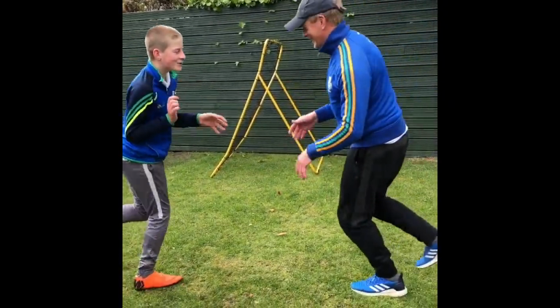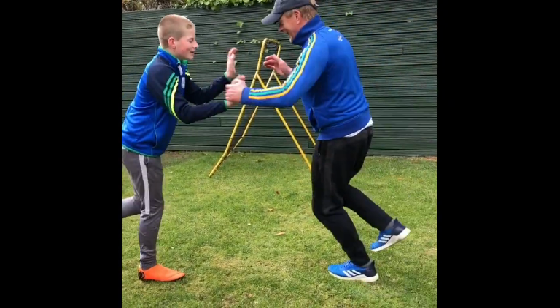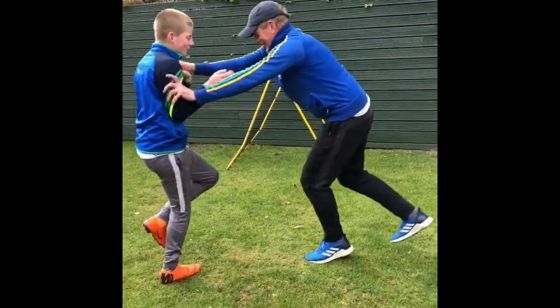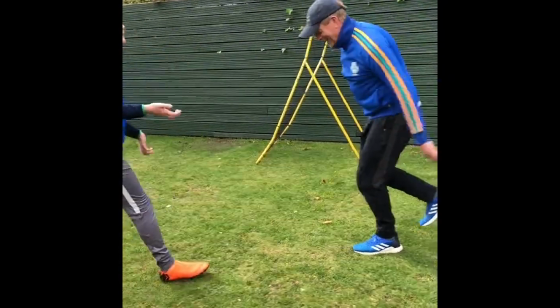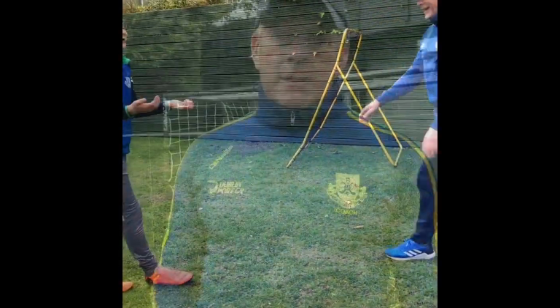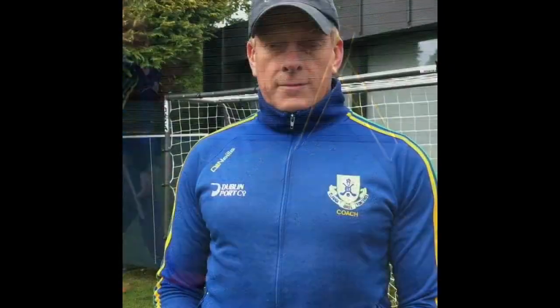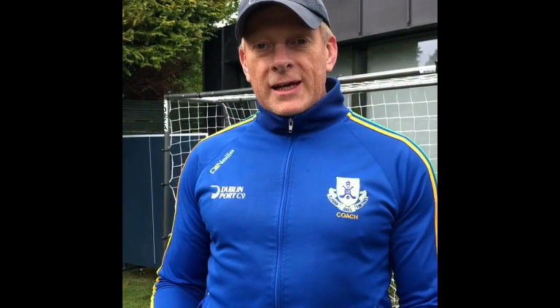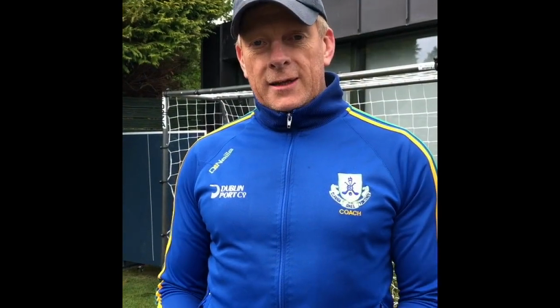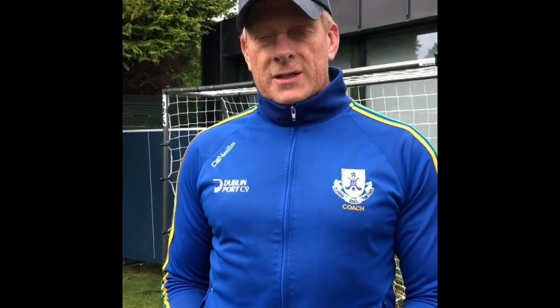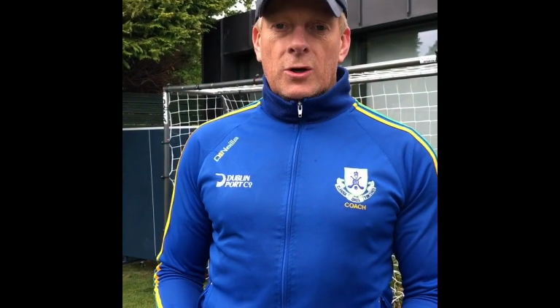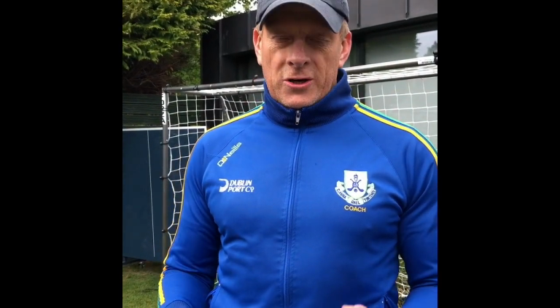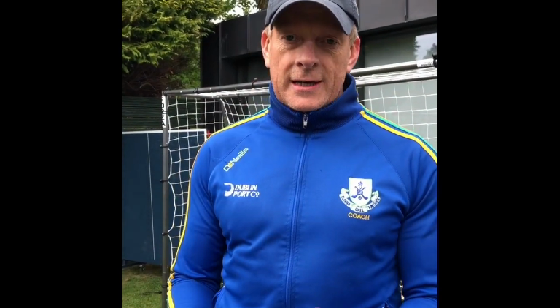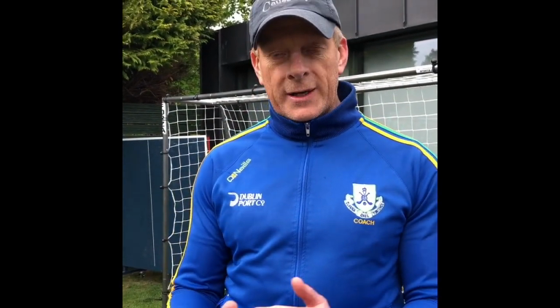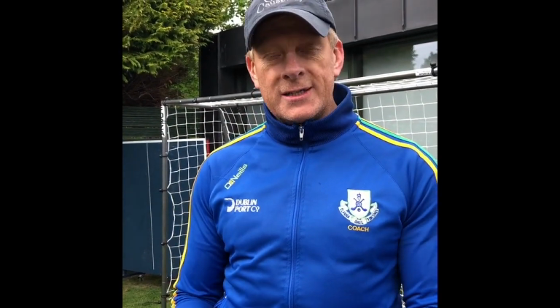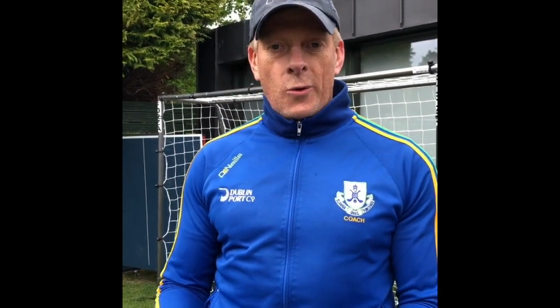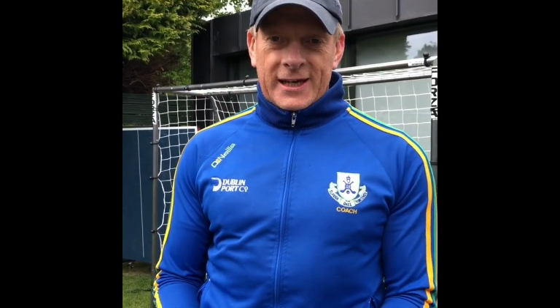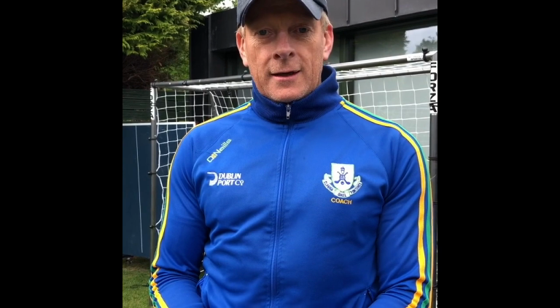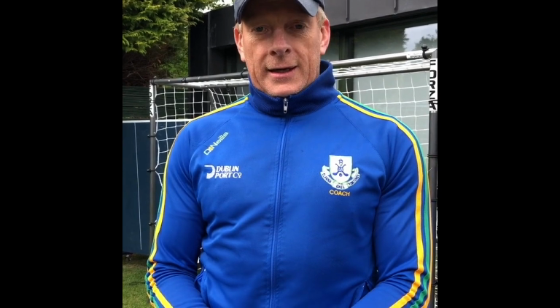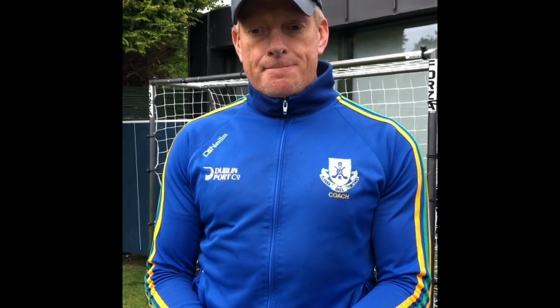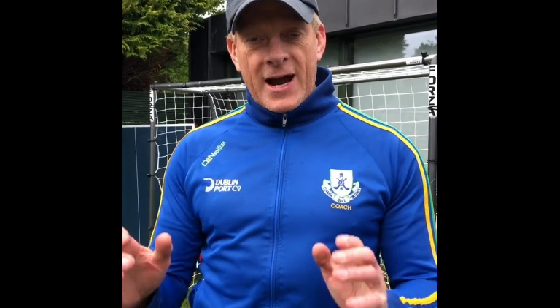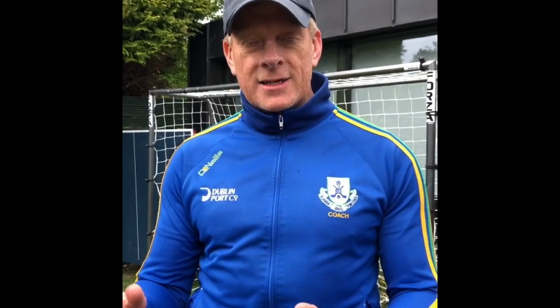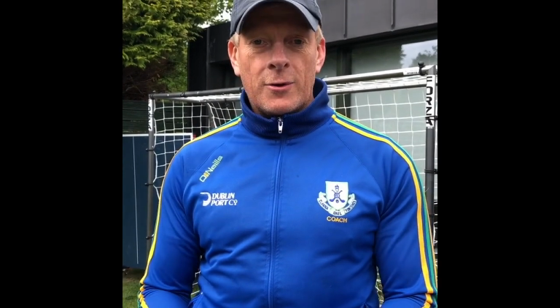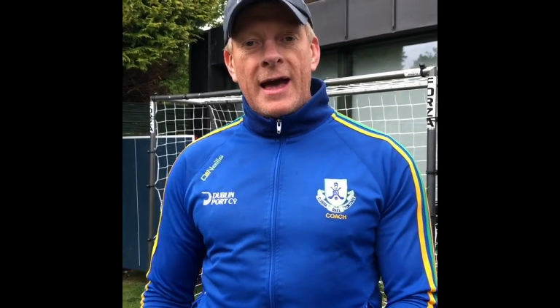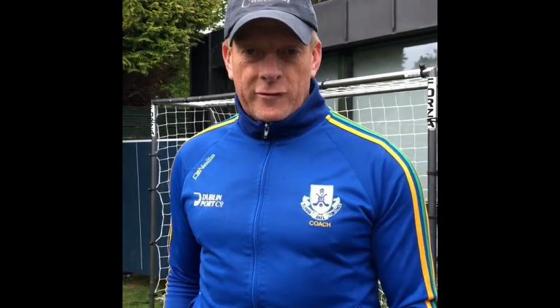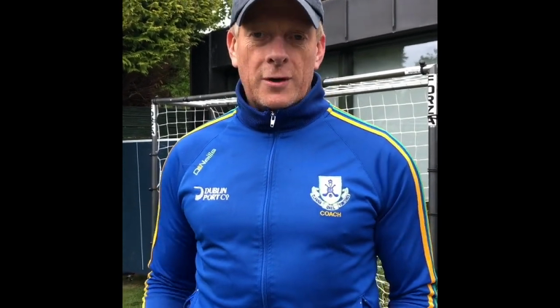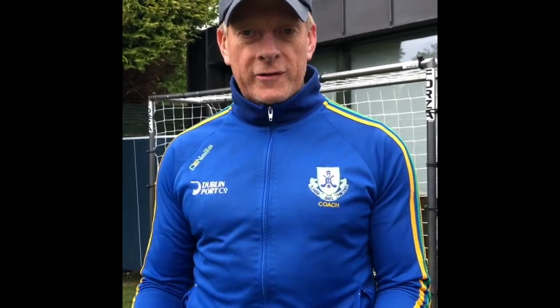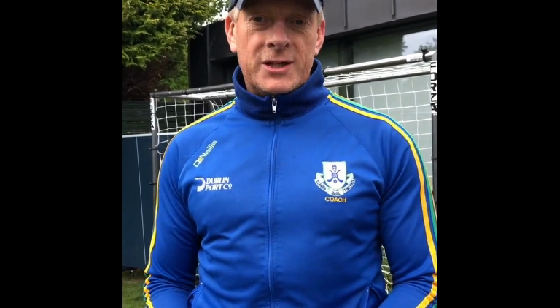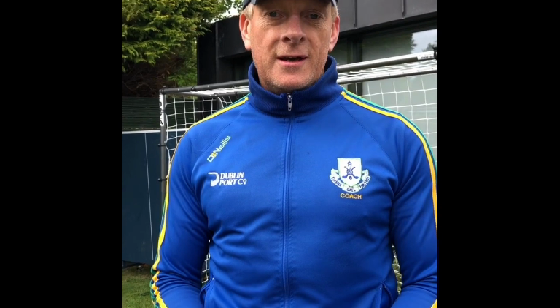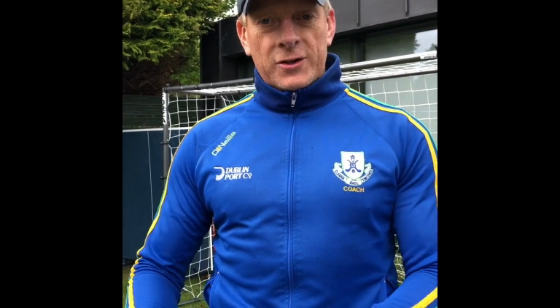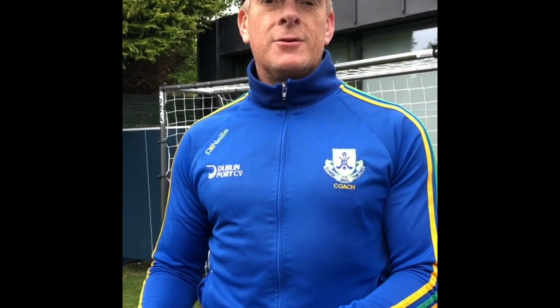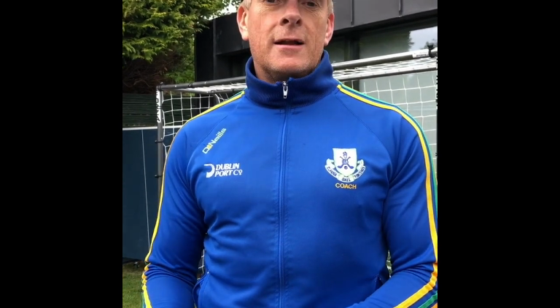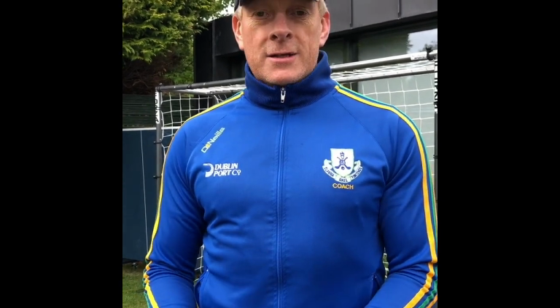A really key thing to emphasize when you're coaching is your players' eyes — what they're seeing — and their hands, which are really important, and their footwork and where their feet are positioned in order to execute the tackle.